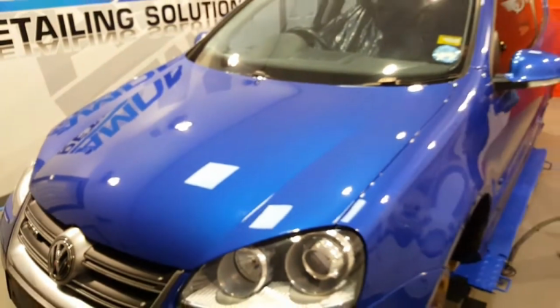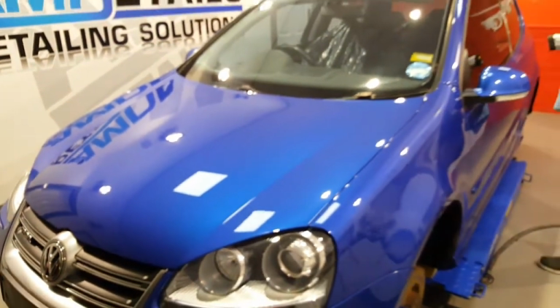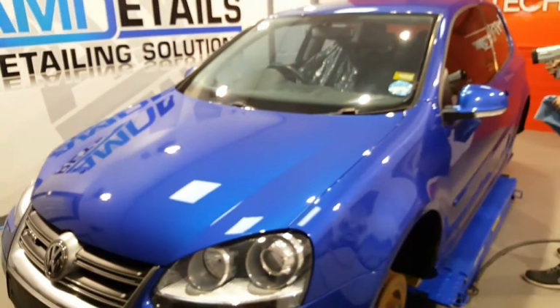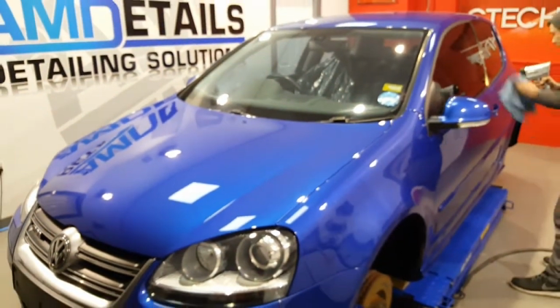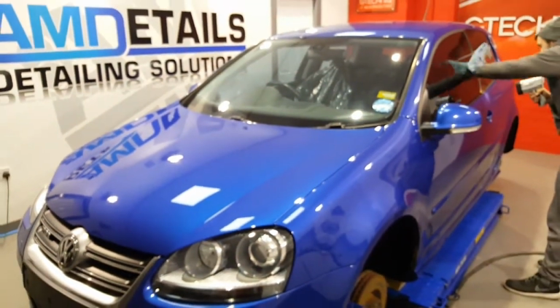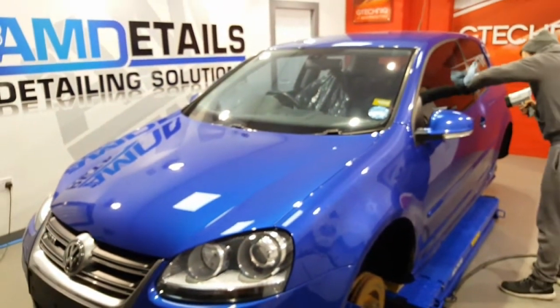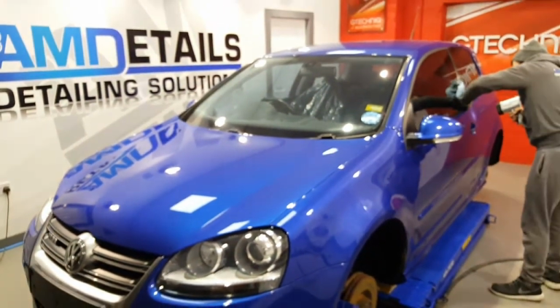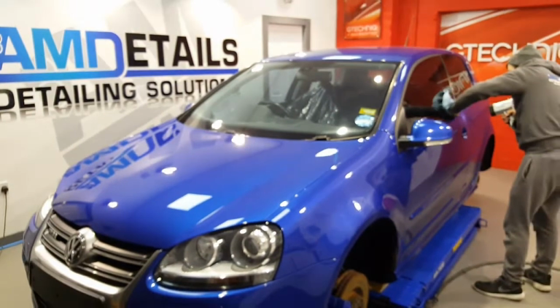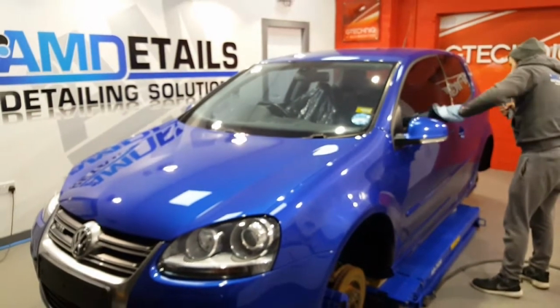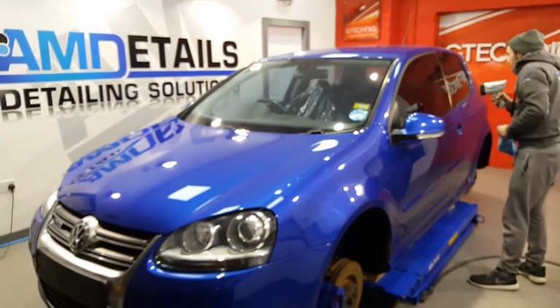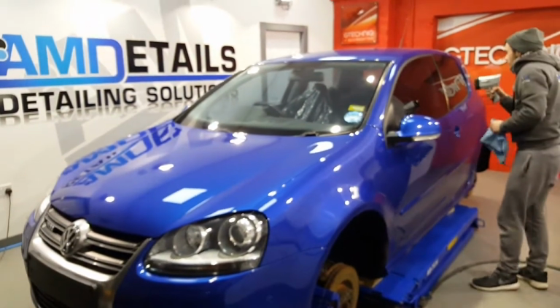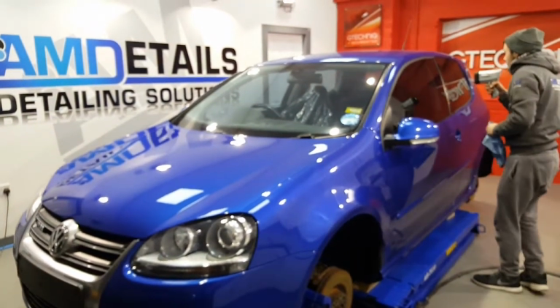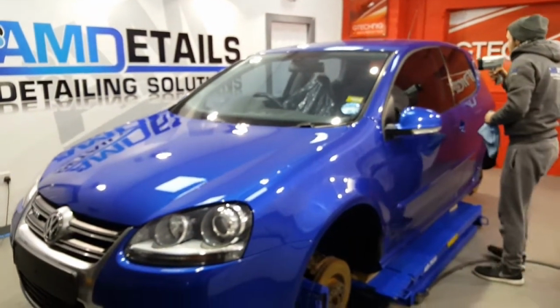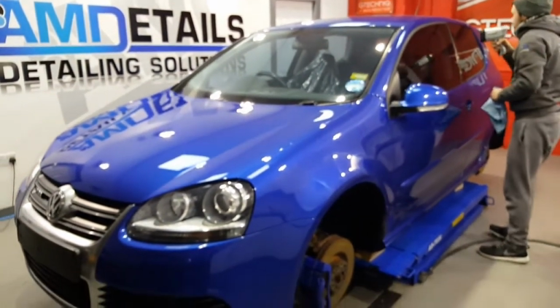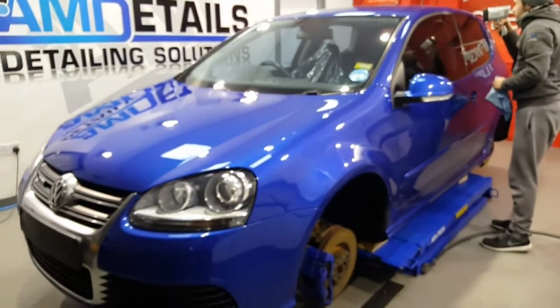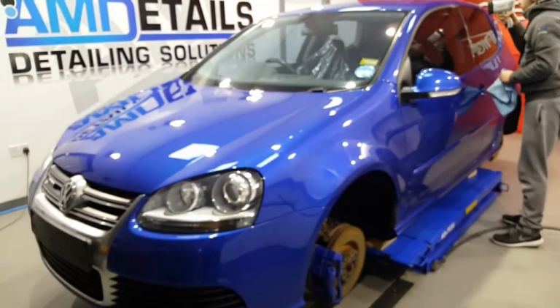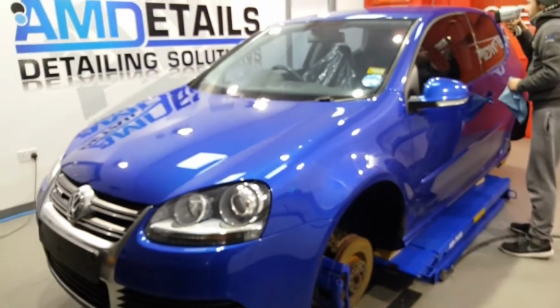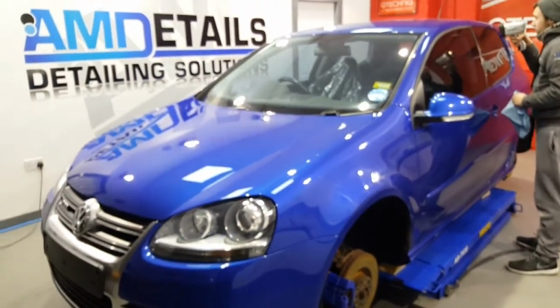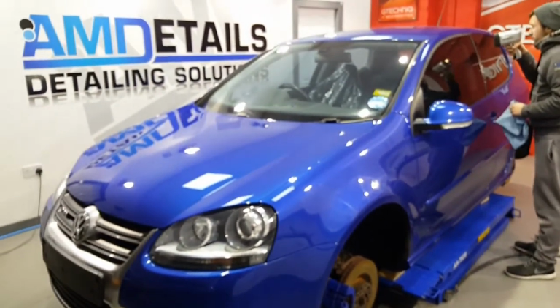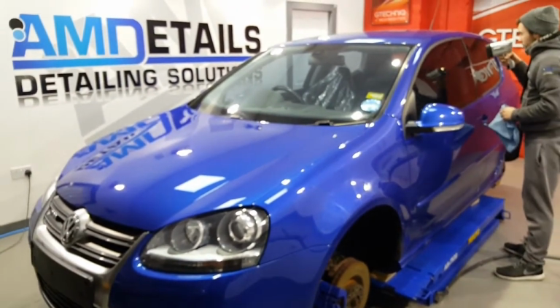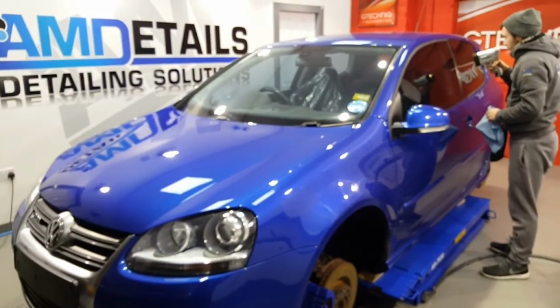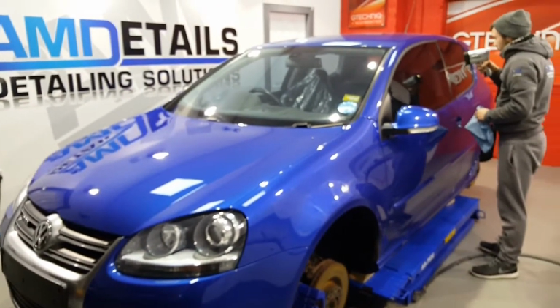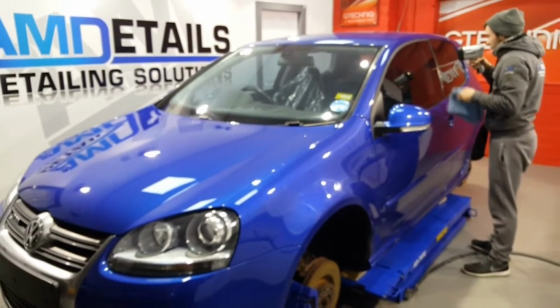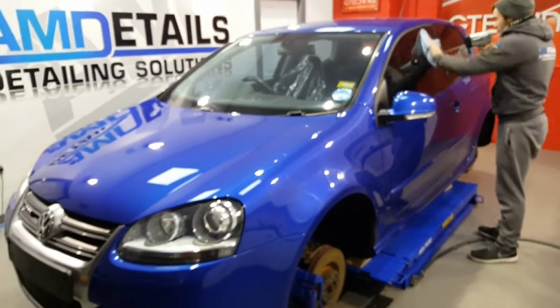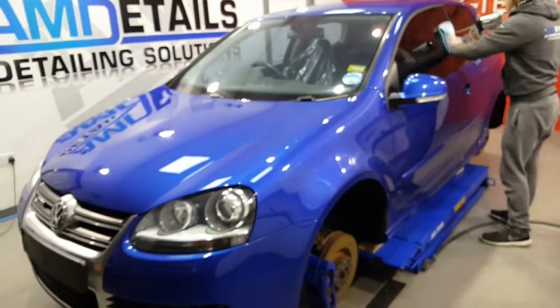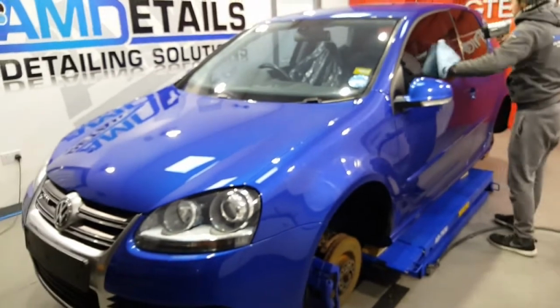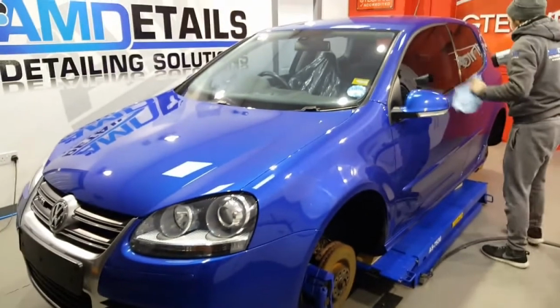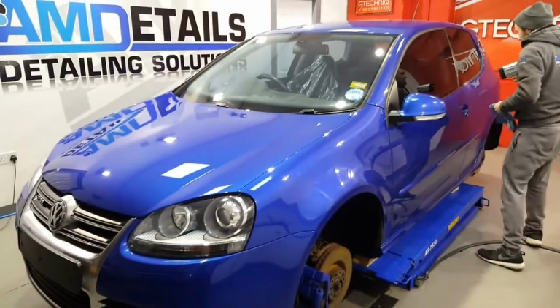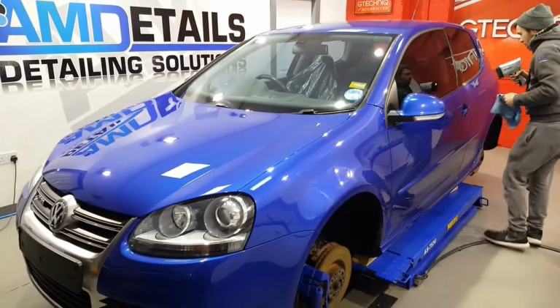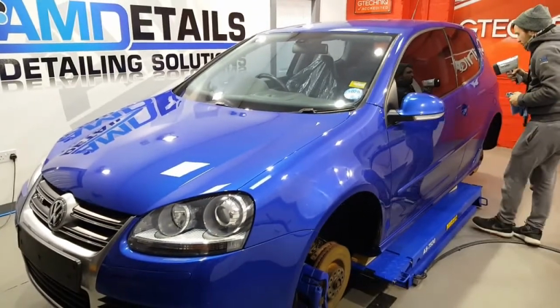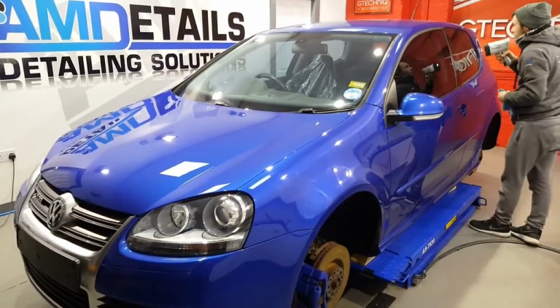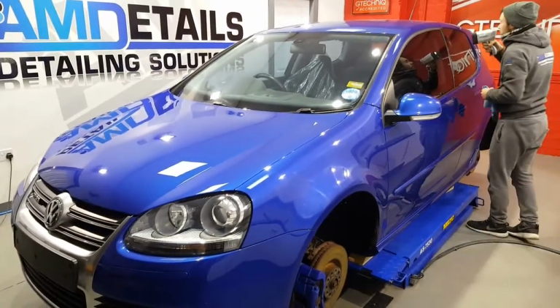So yeah, there it is — the Golf R32 after the majority of it has been cut. Then we'll take it outside for a wash, bring it in, refine and coat.